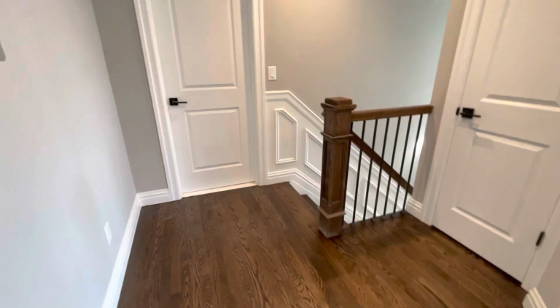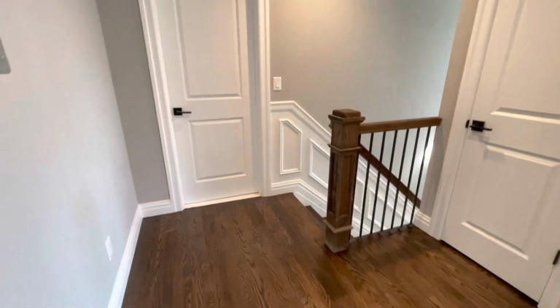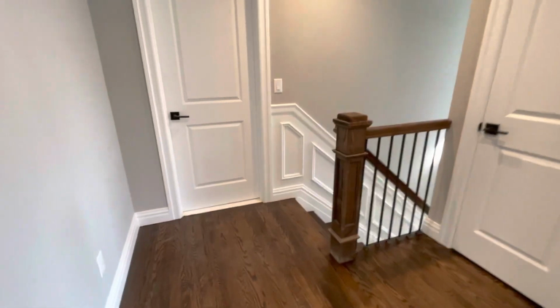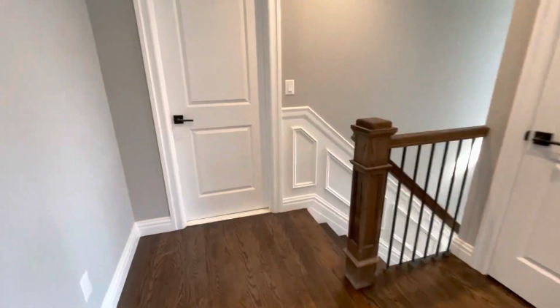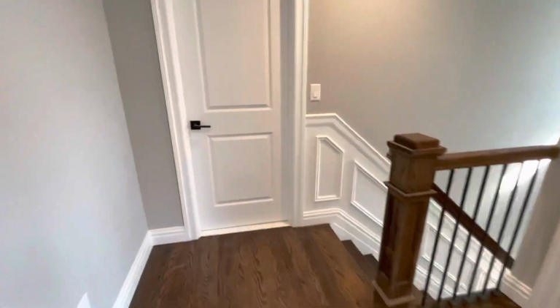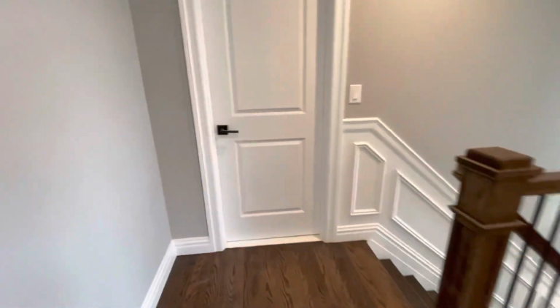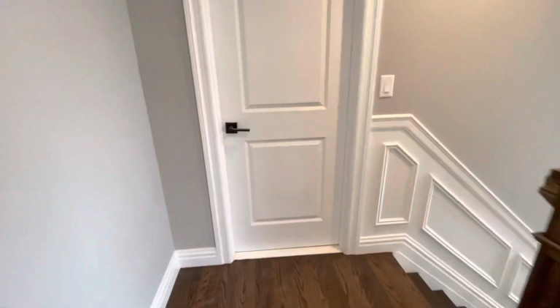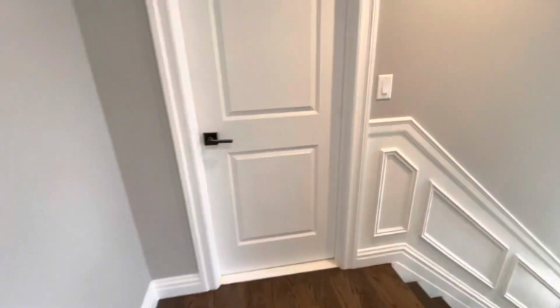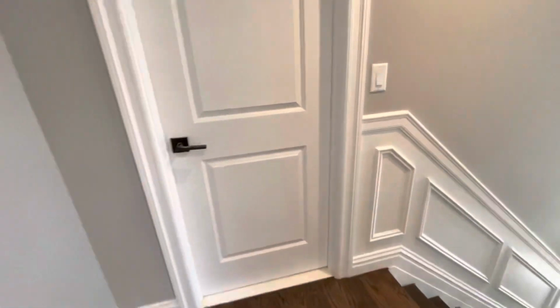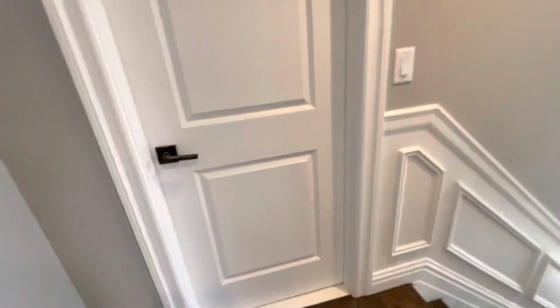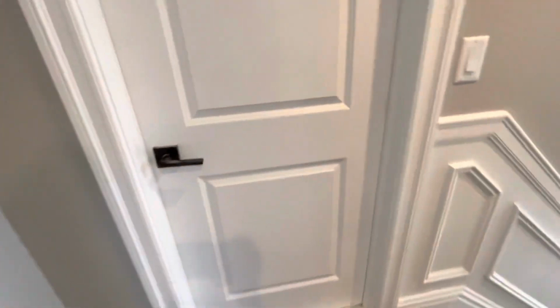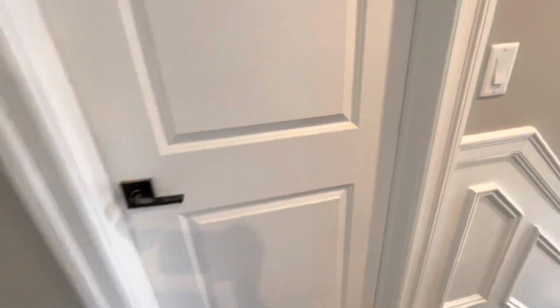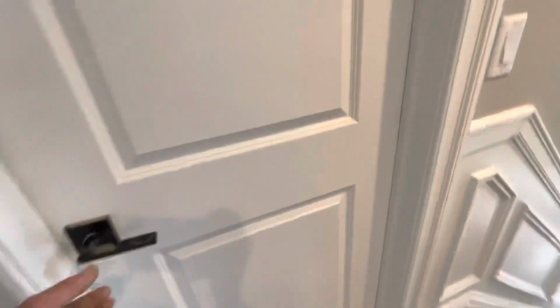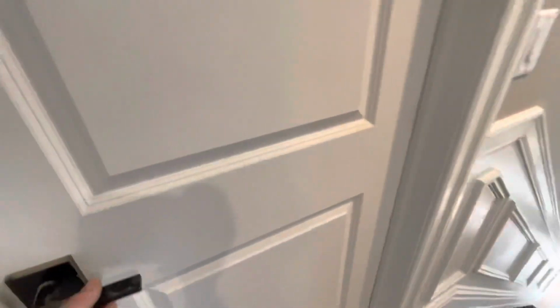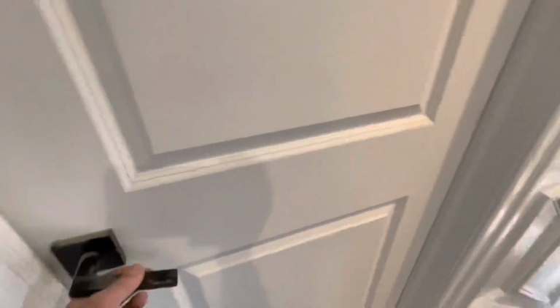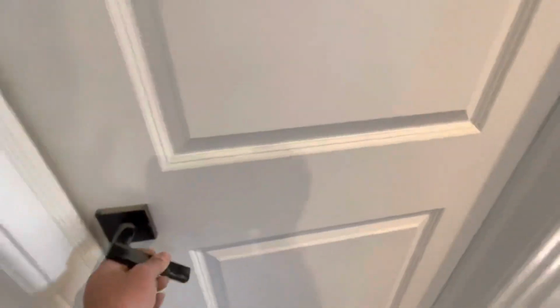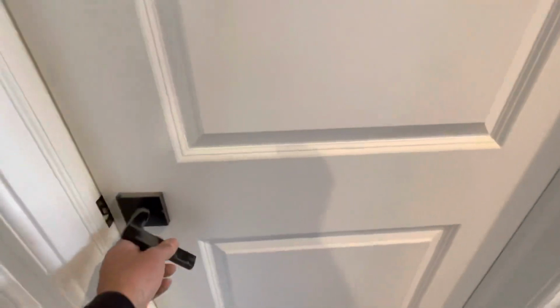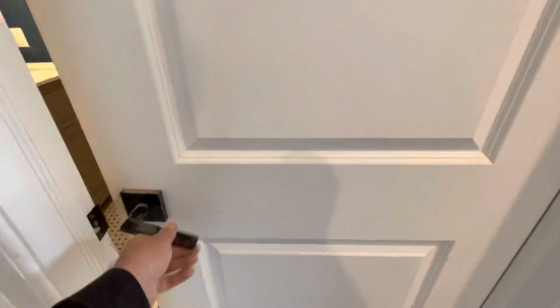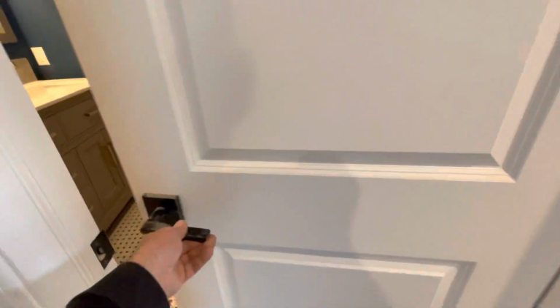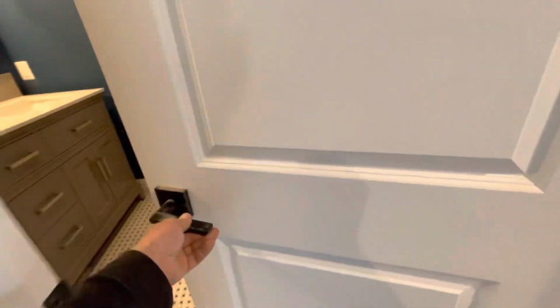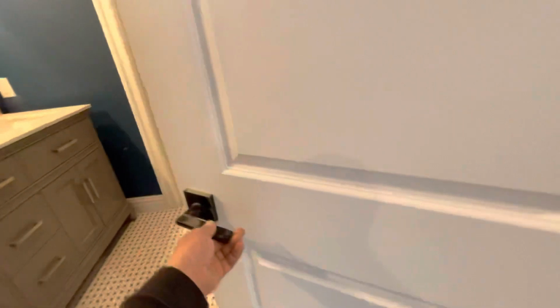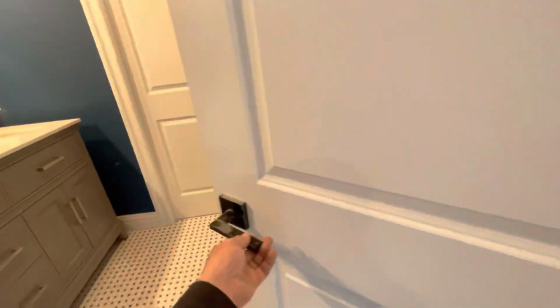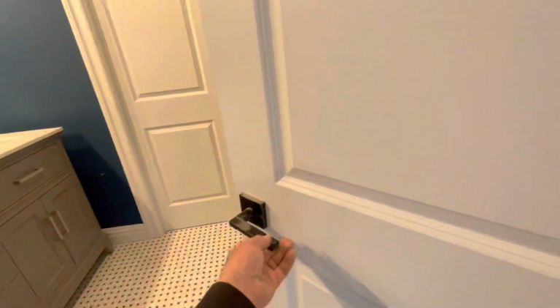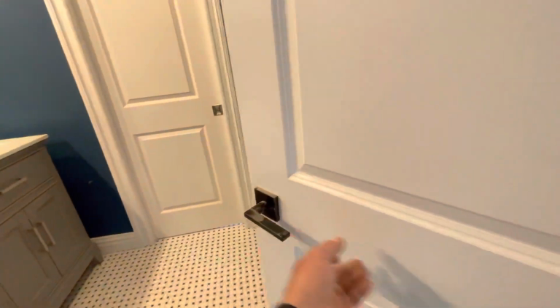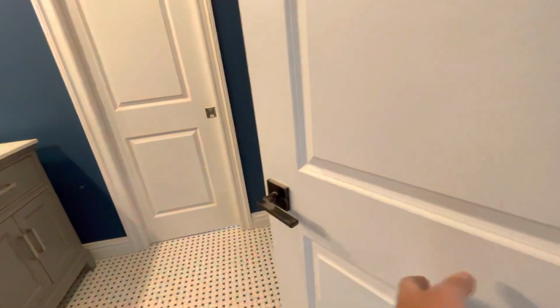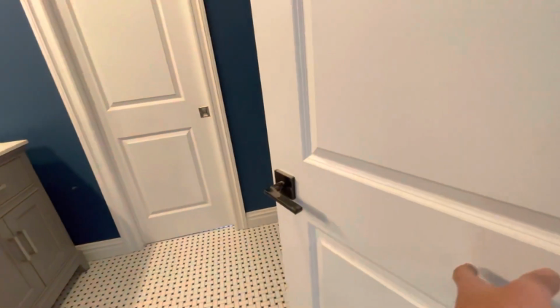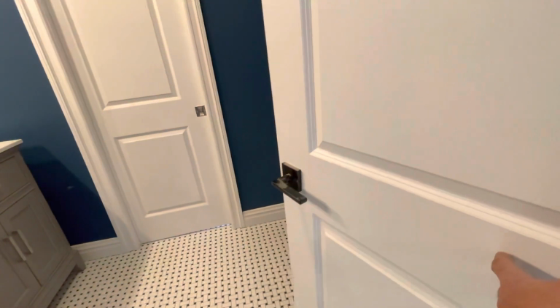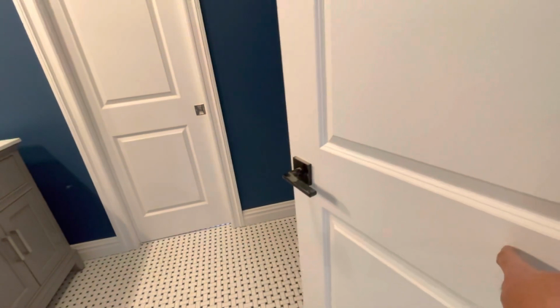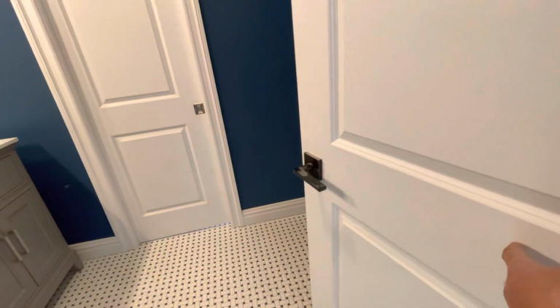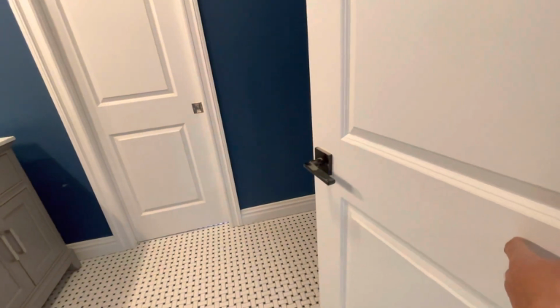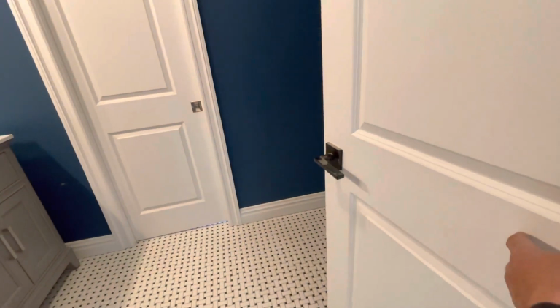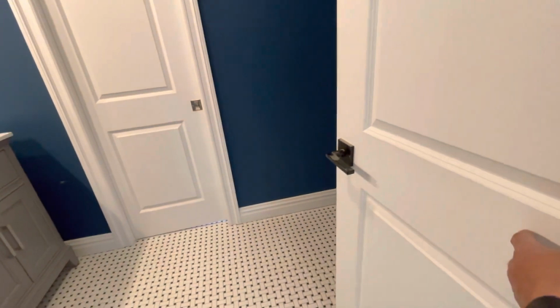All right, so the top floor here, we have two bathrooms. This is the hallway bathroom, and it's a two-part bathroom — two sections.